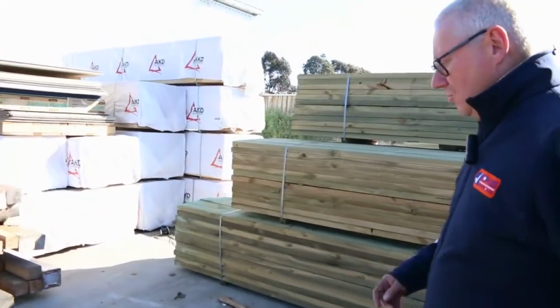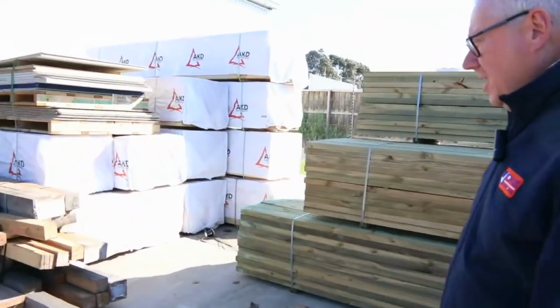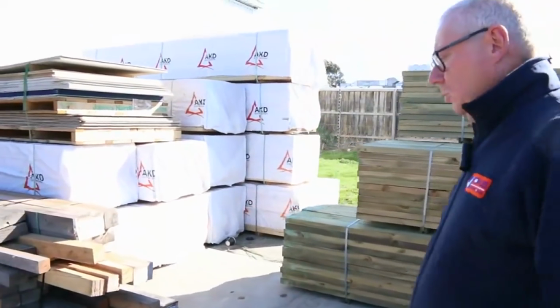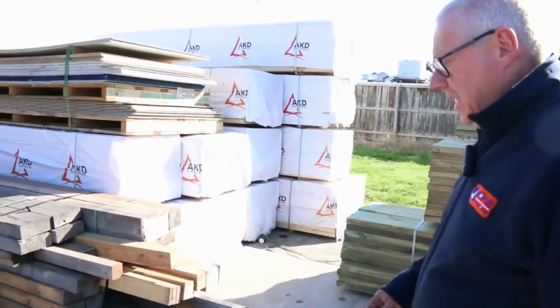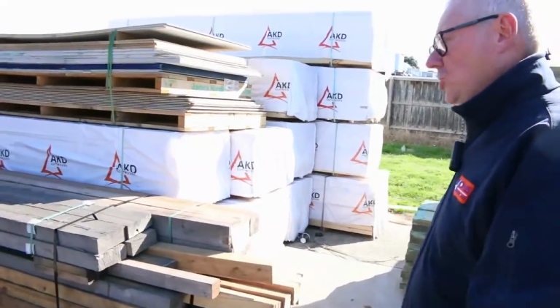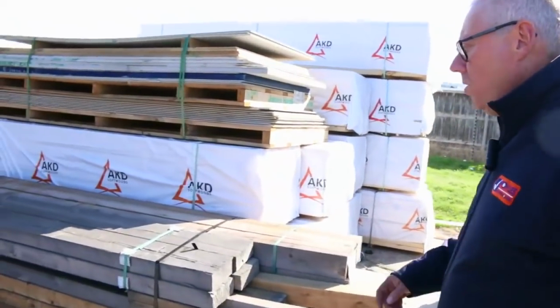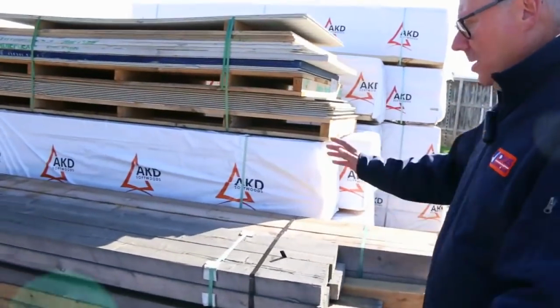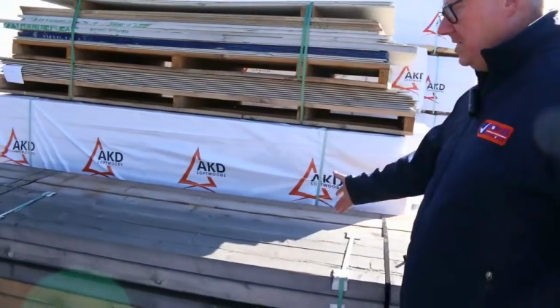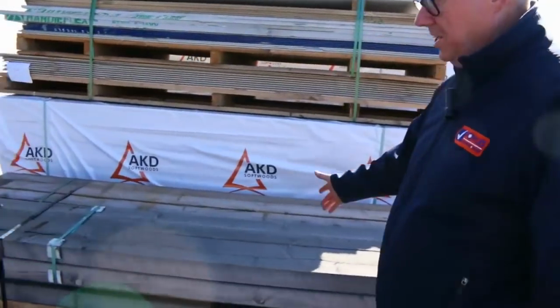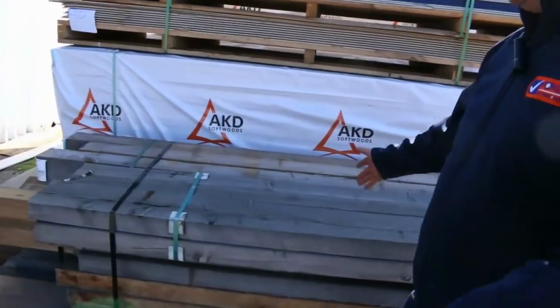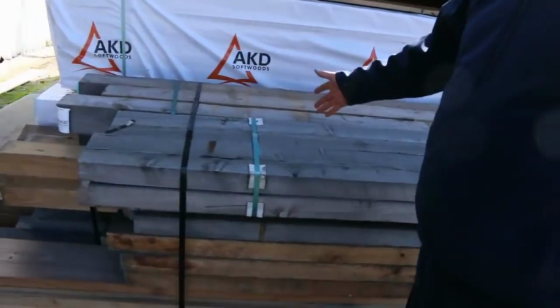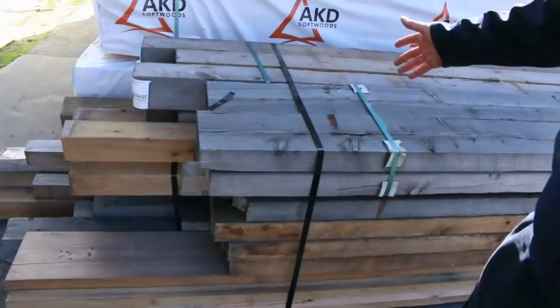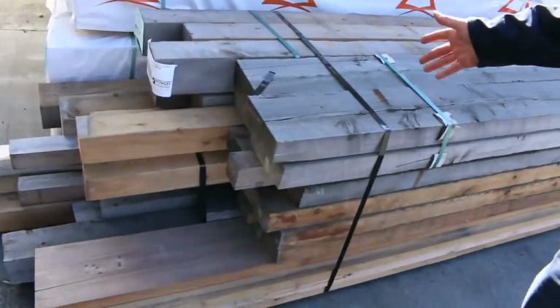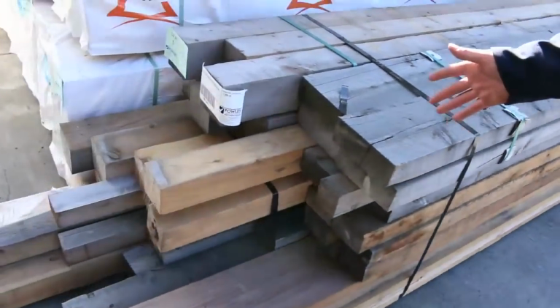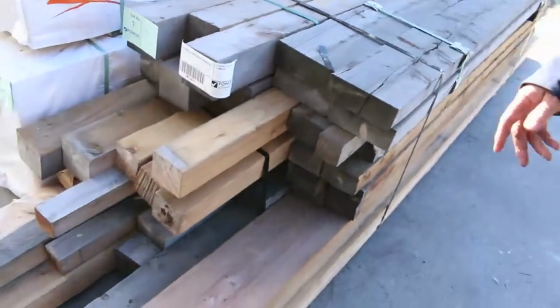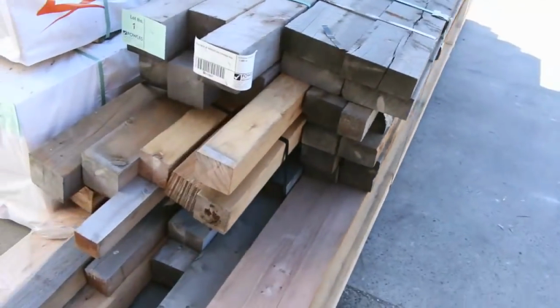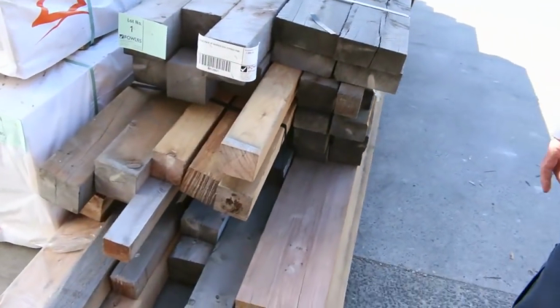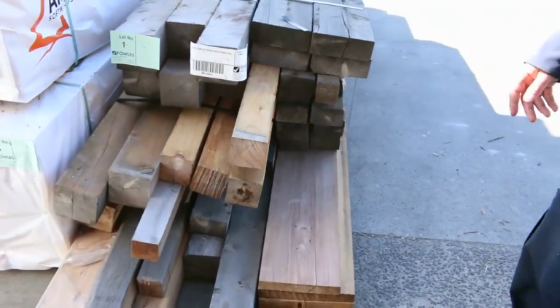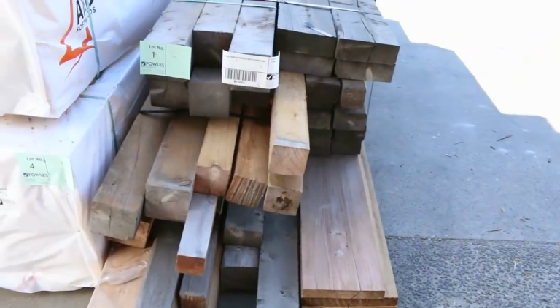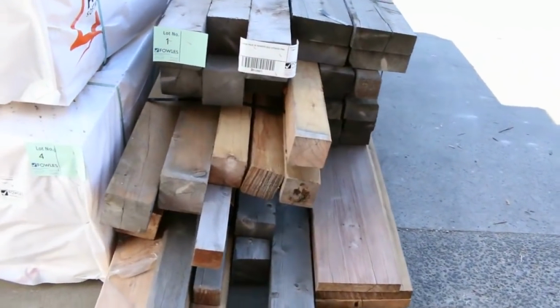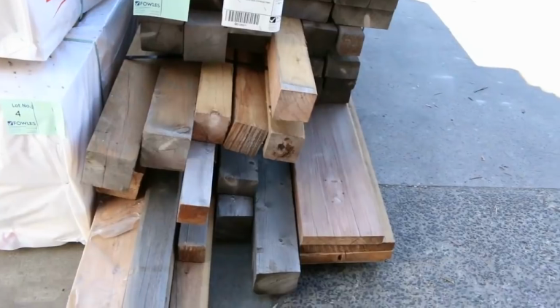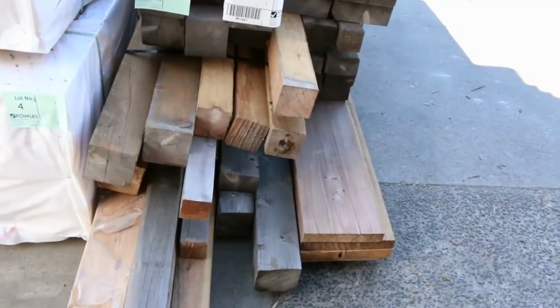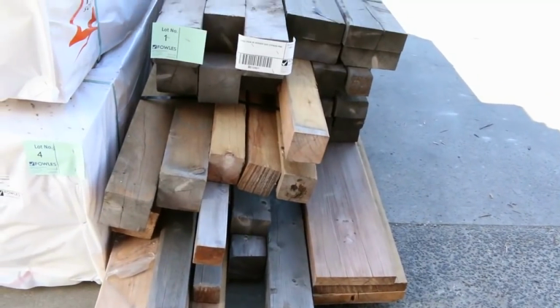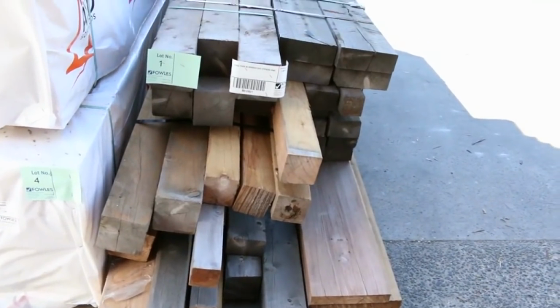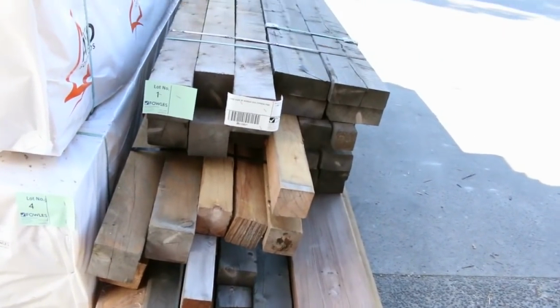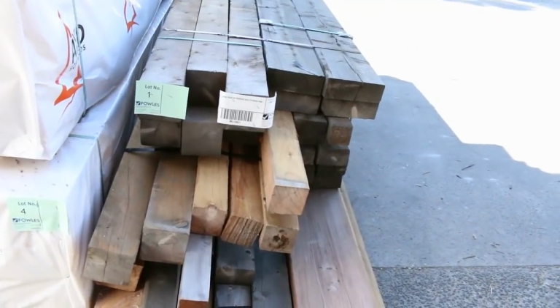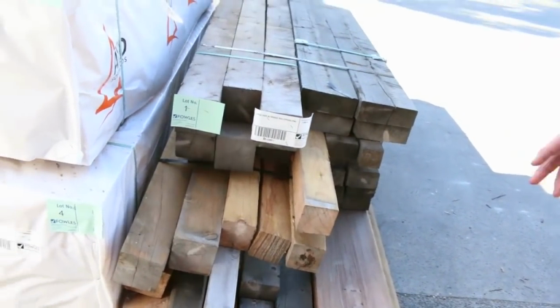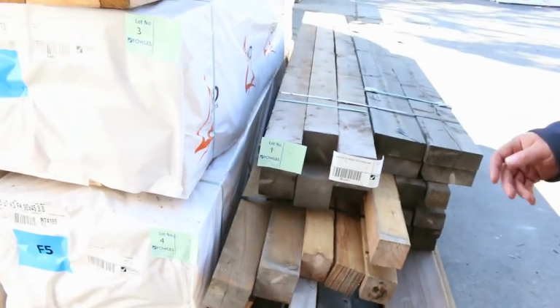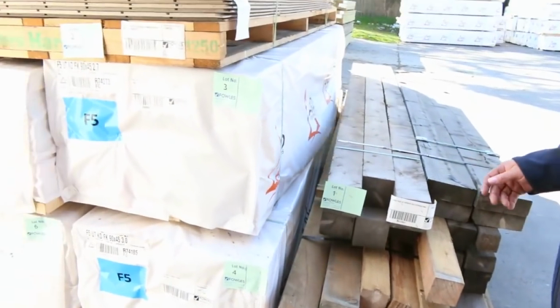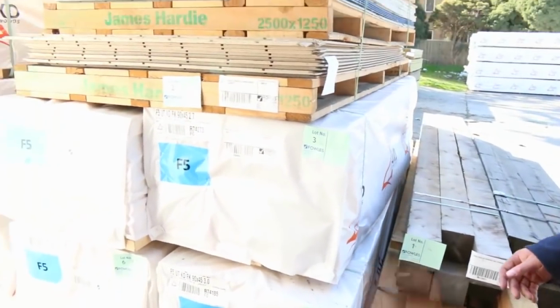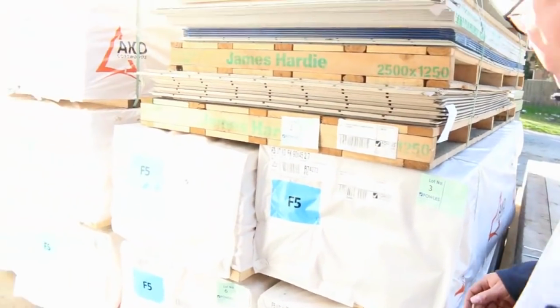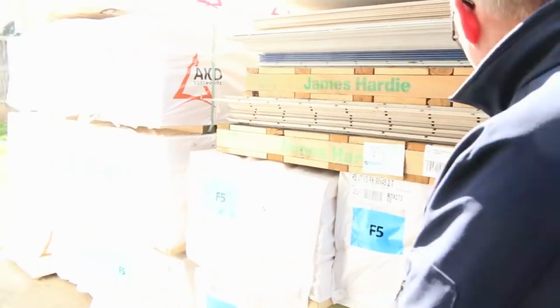Over here is where we start the auction tomorrow, and lot number one is a huge pack of assorted cypress pine in various dimensions. That'll go off to the highest bidder — a good one to start proceedings off with tomorrow.